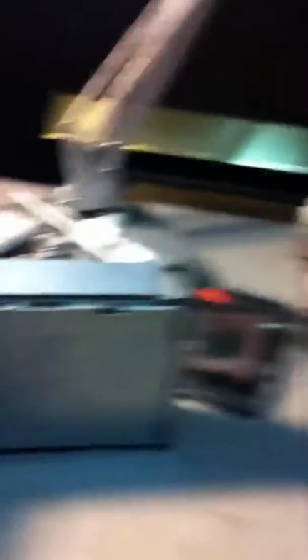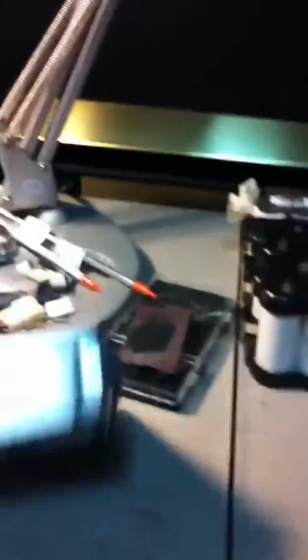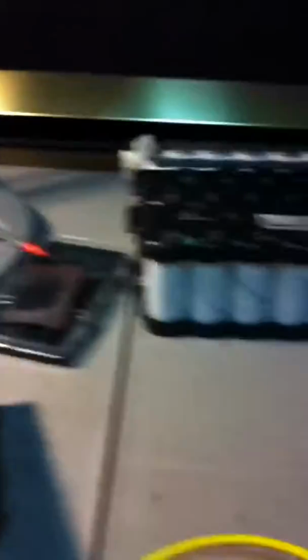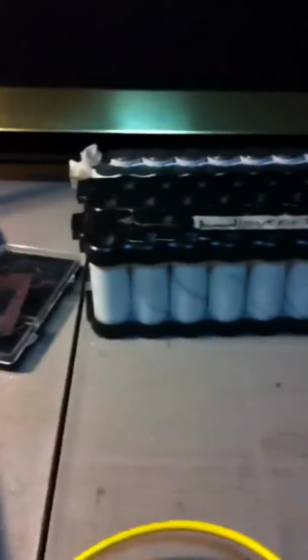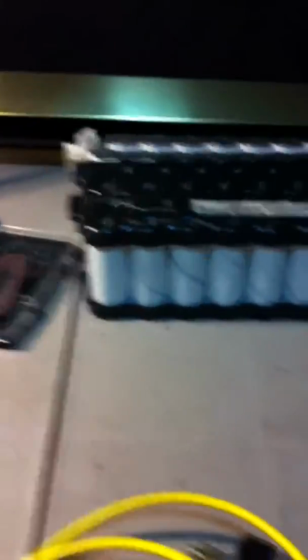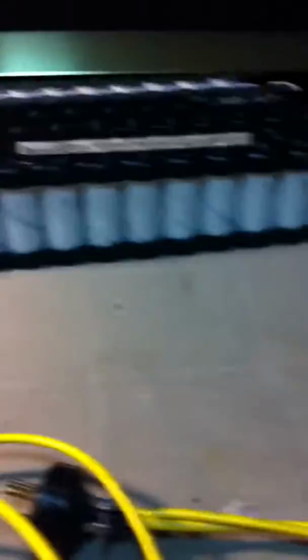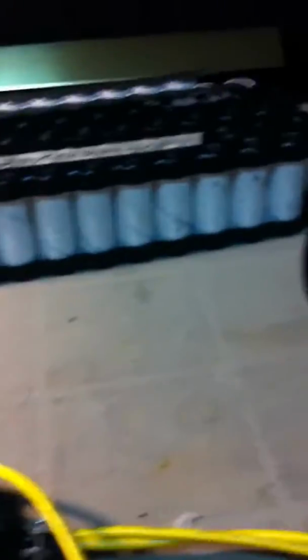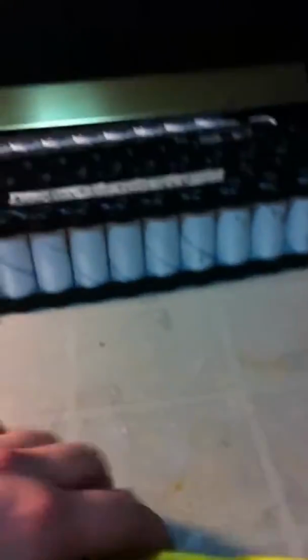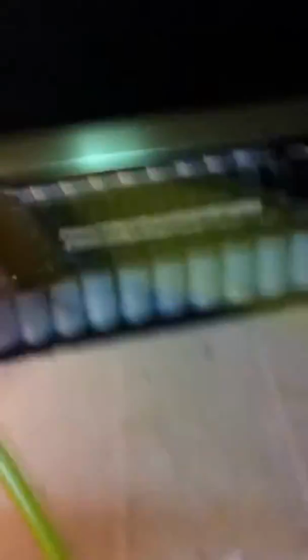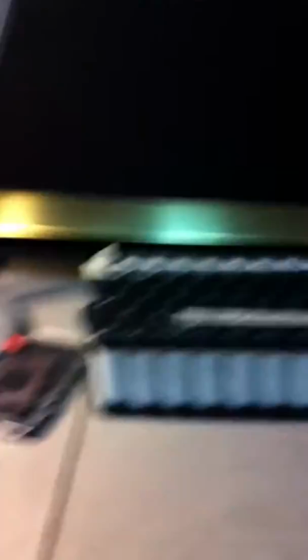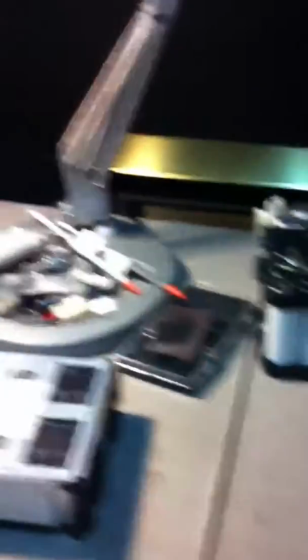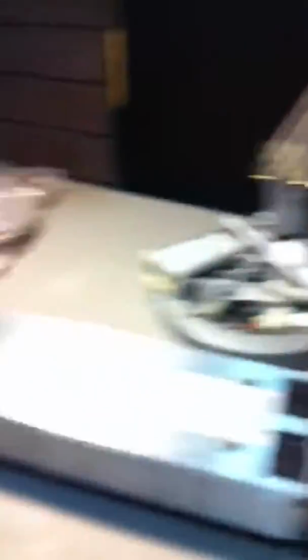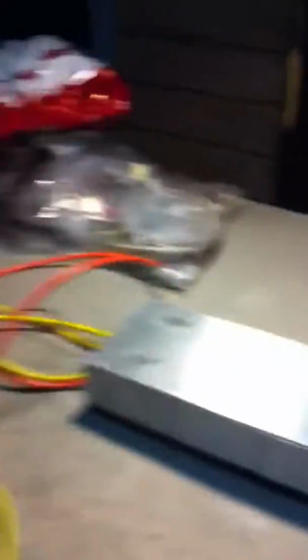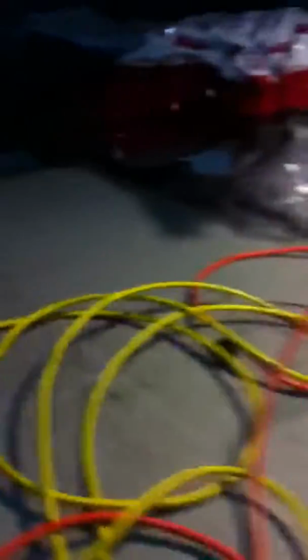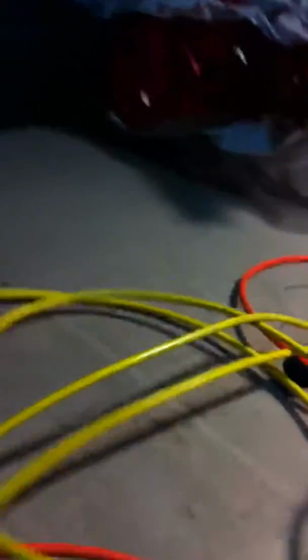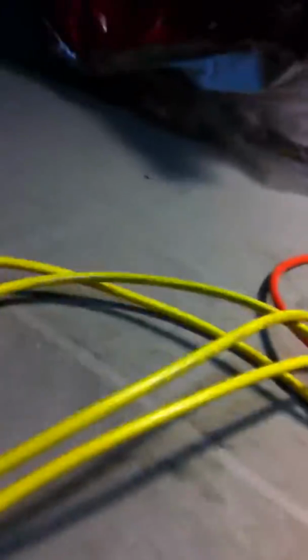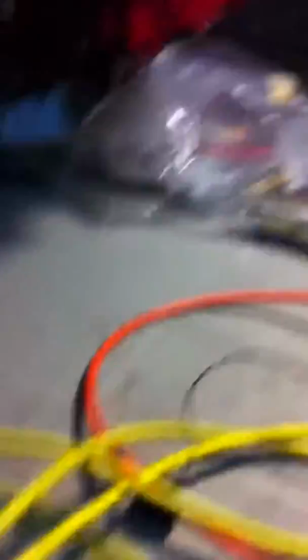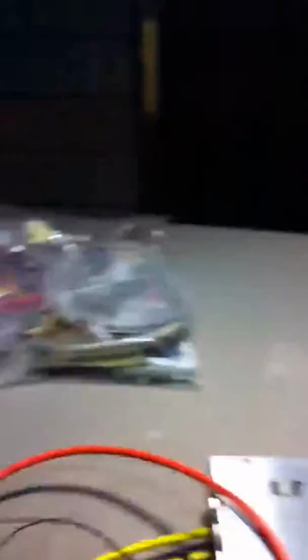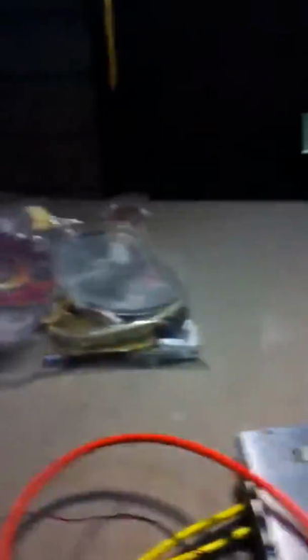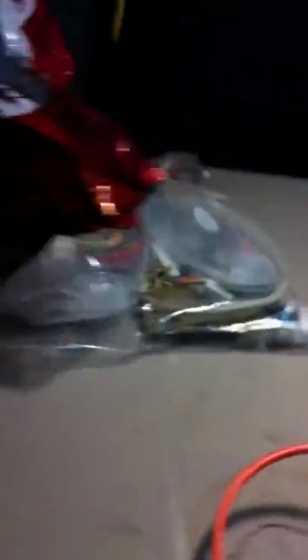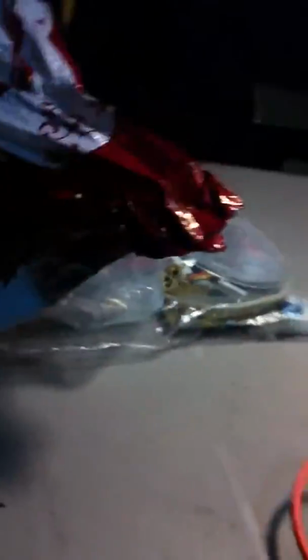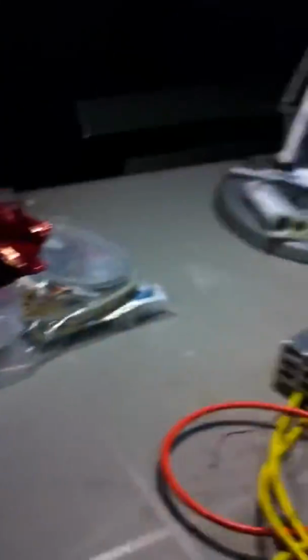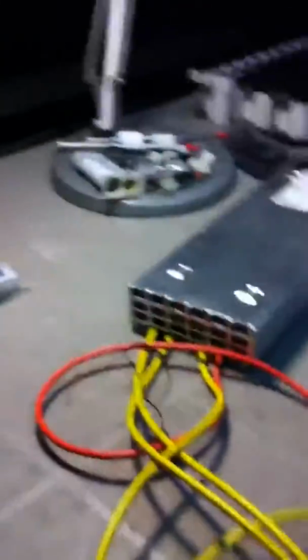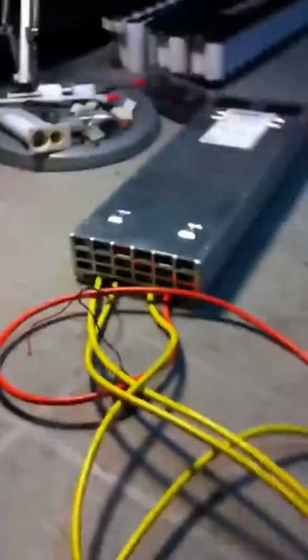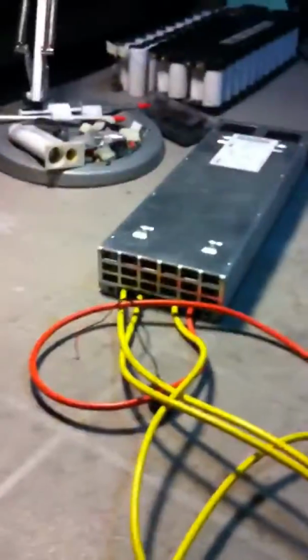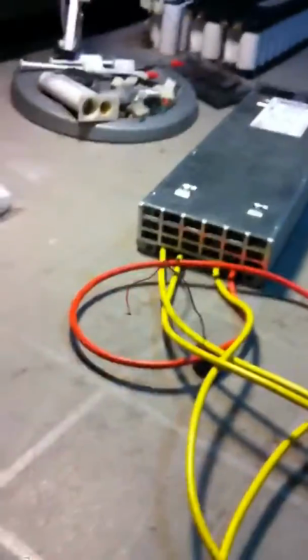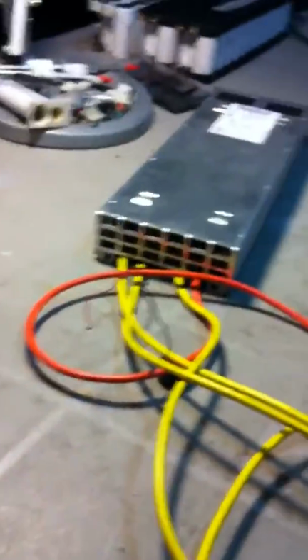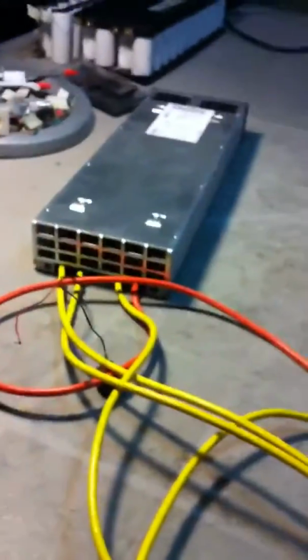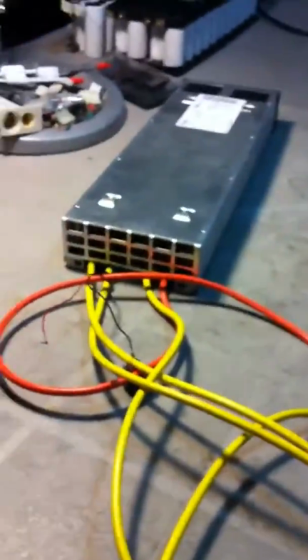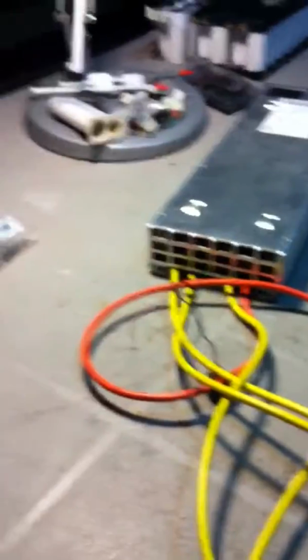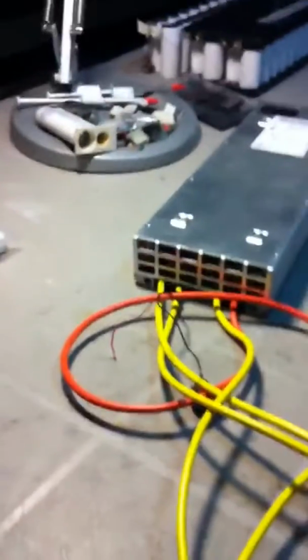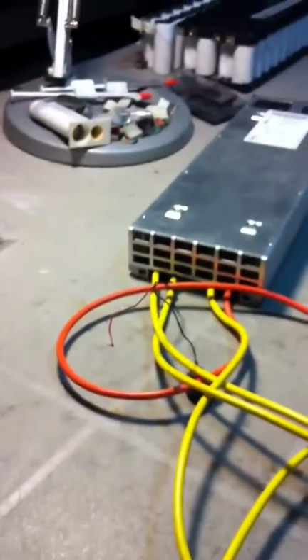I'll just quickly power it on for you, just to show you how it boots up. I'm going to plug it into my solar power. Hopefully it'll fire up.